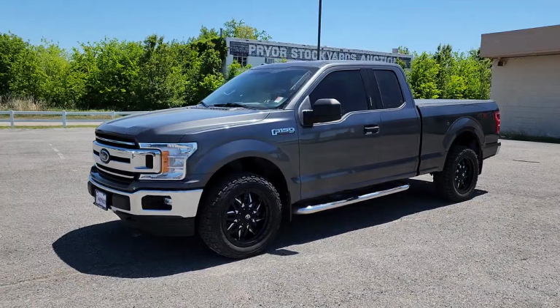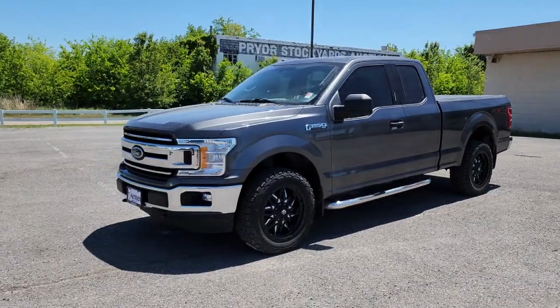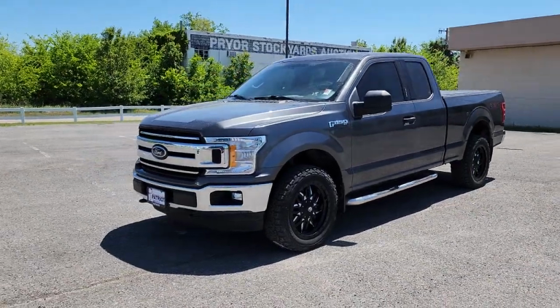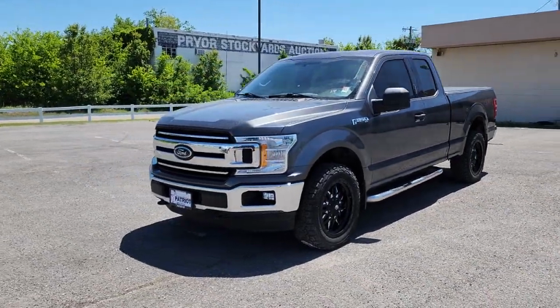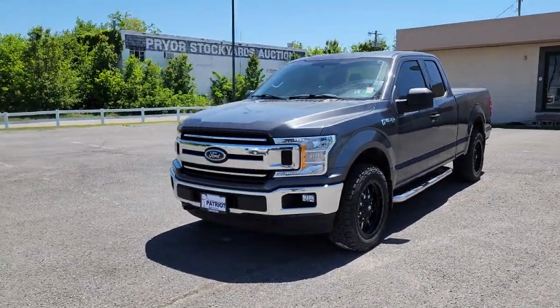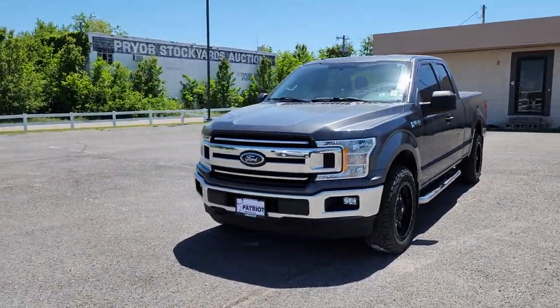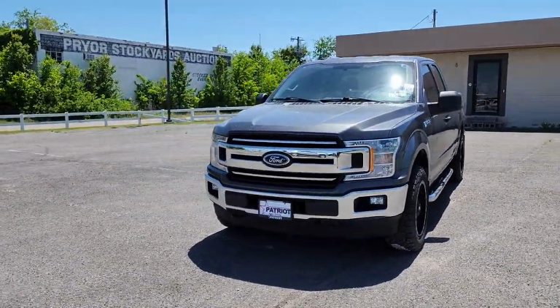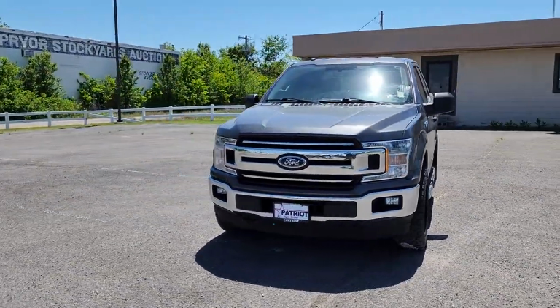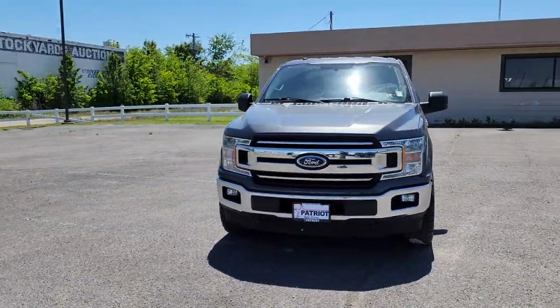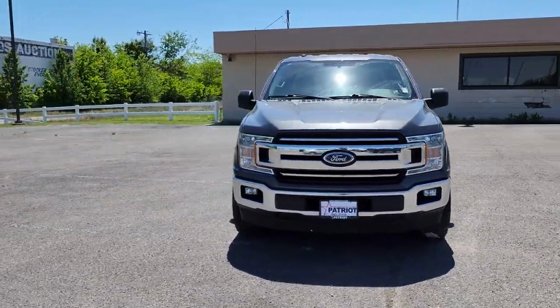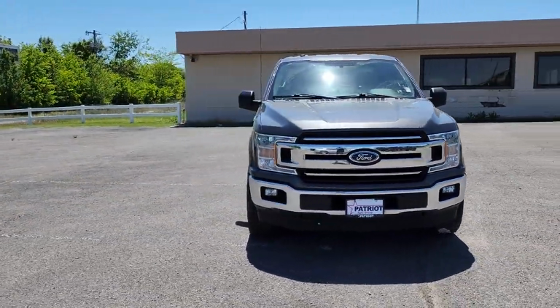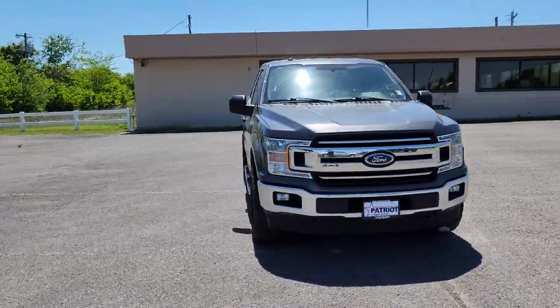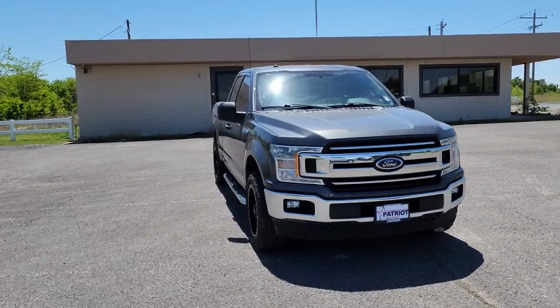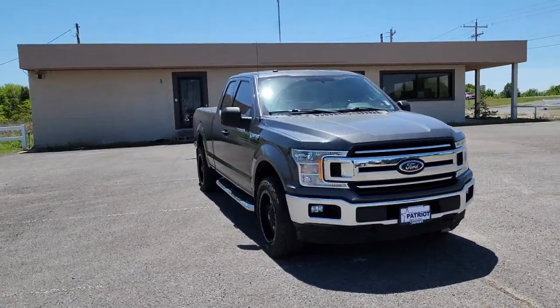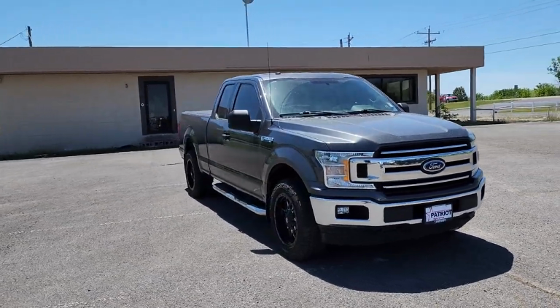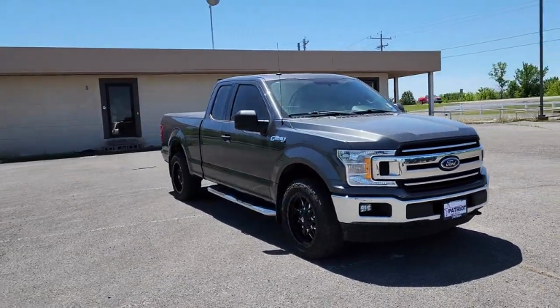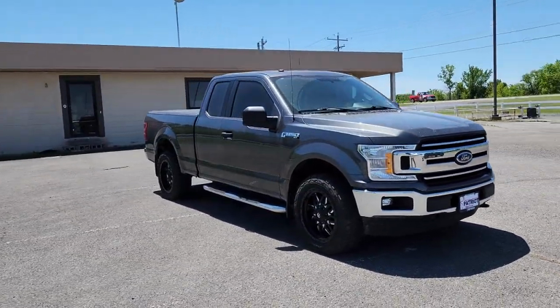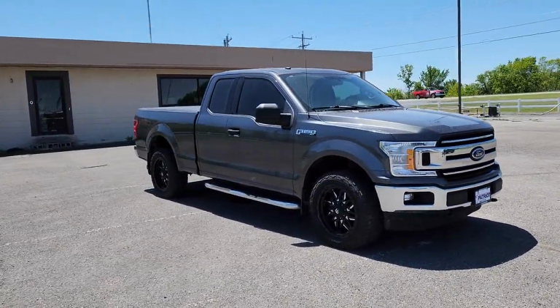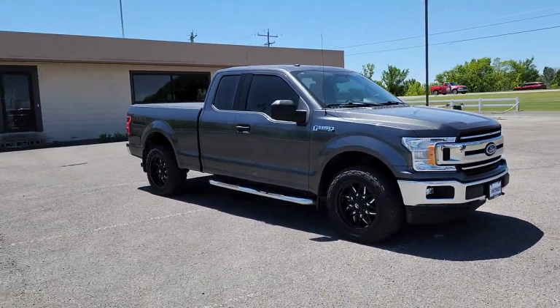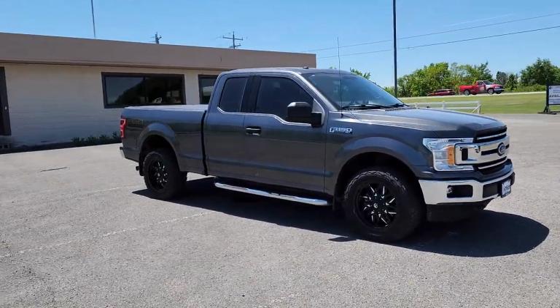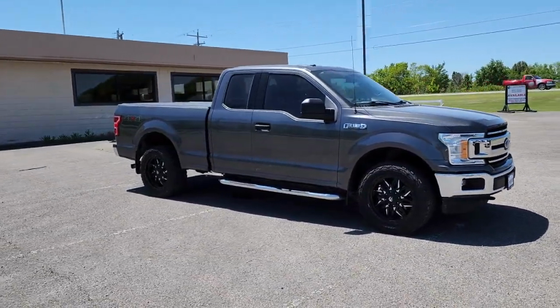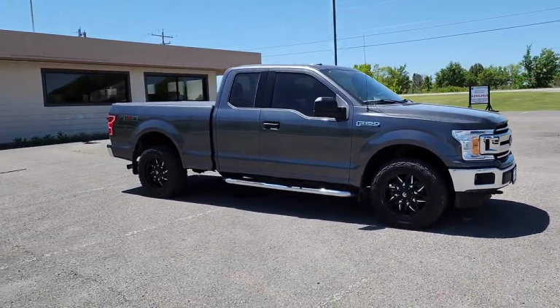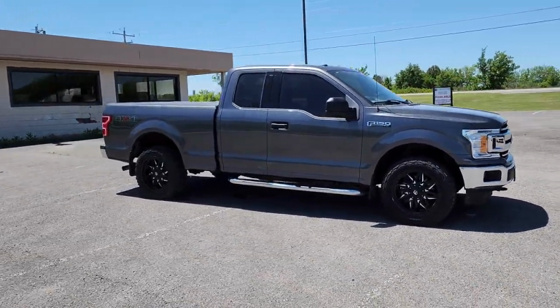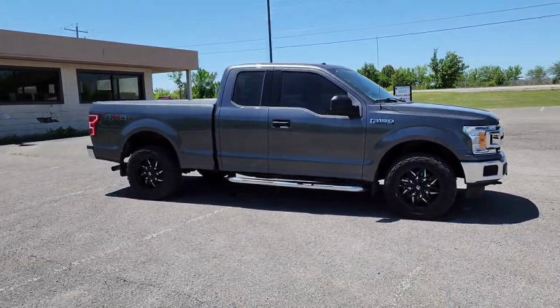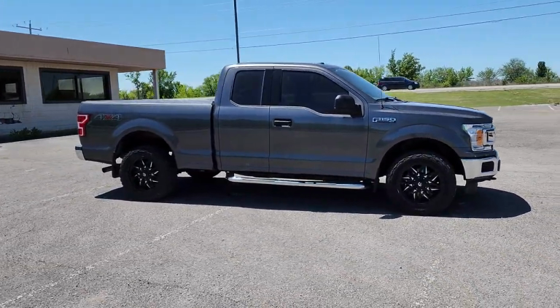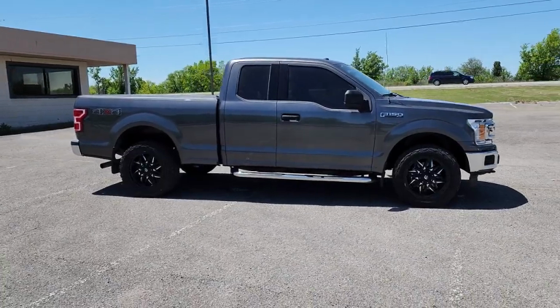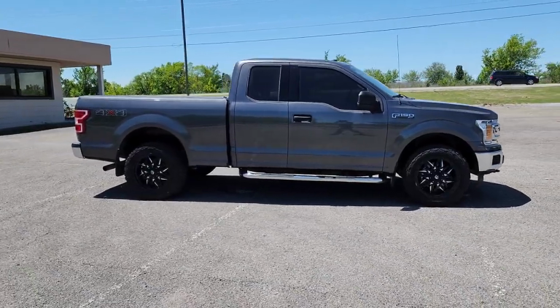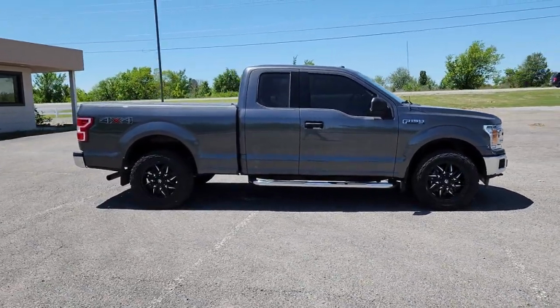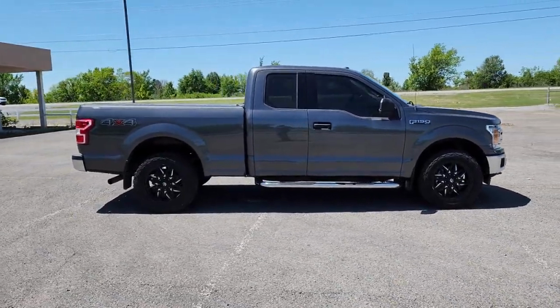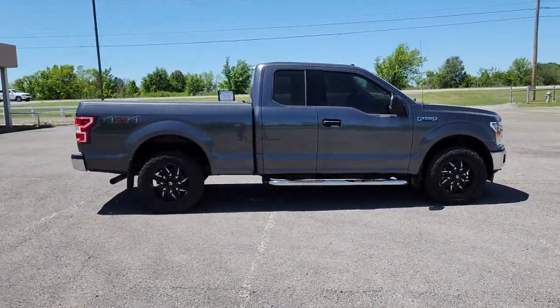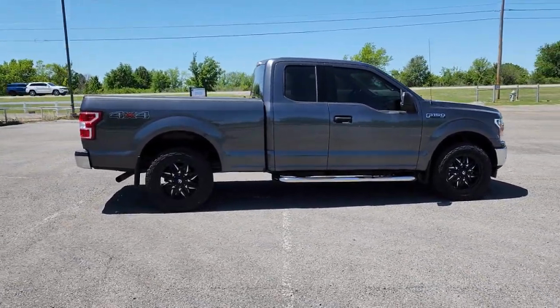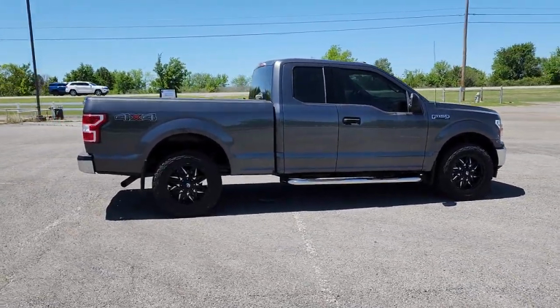Get acquainted with the 2018 Ford F-150. With less than 40,000 miles on the odometer, this vehicle stands out from the rest. Take a closer look at this full-size F-150.